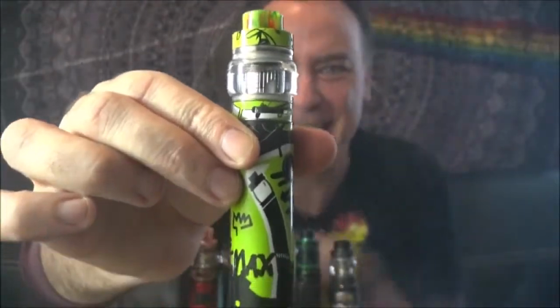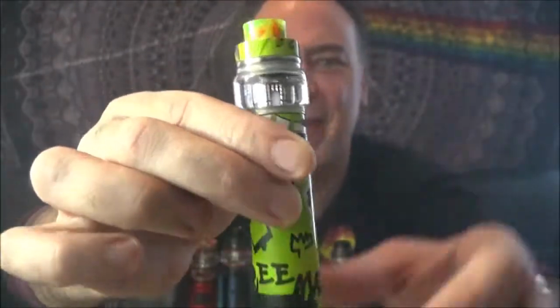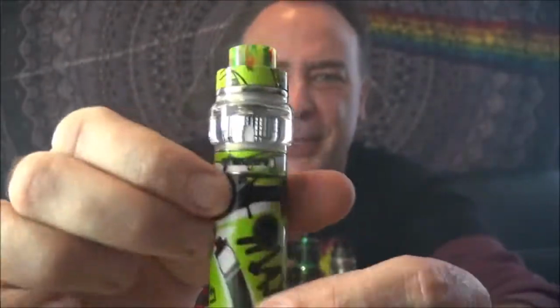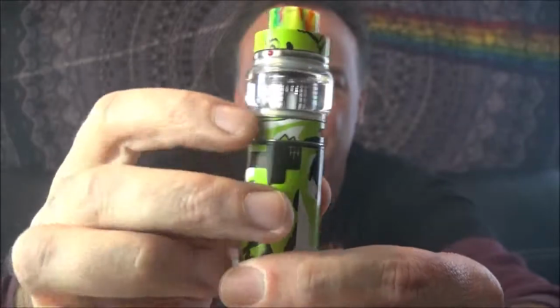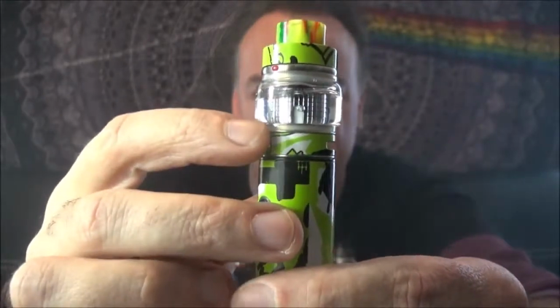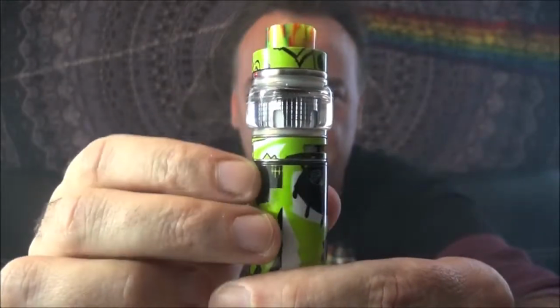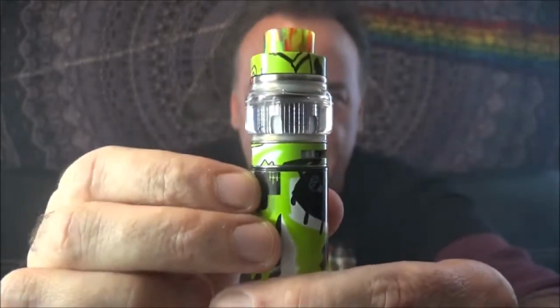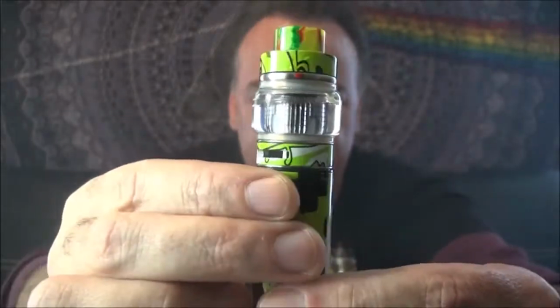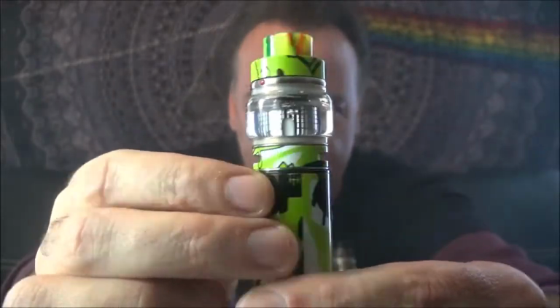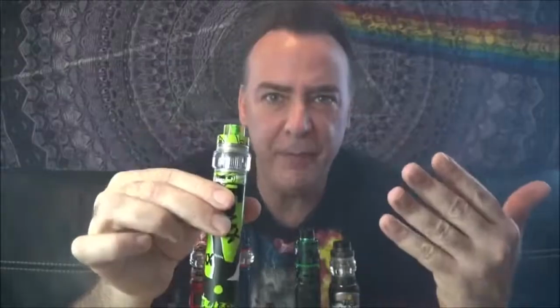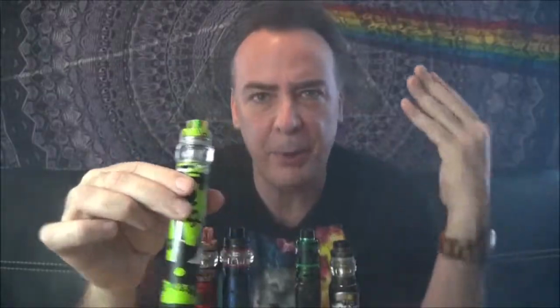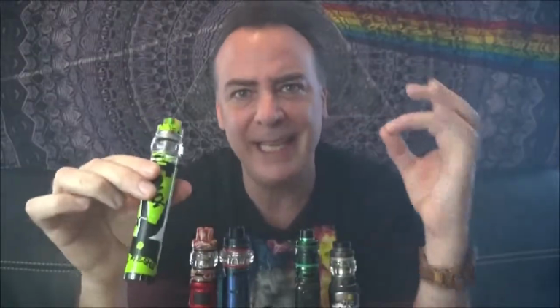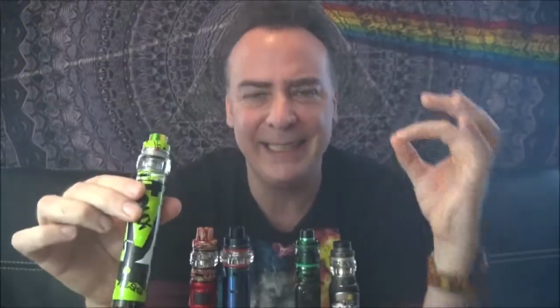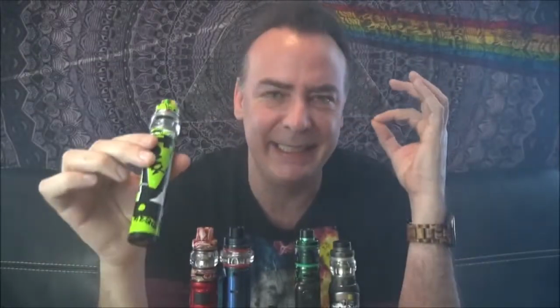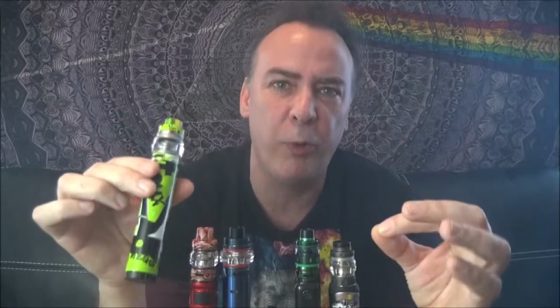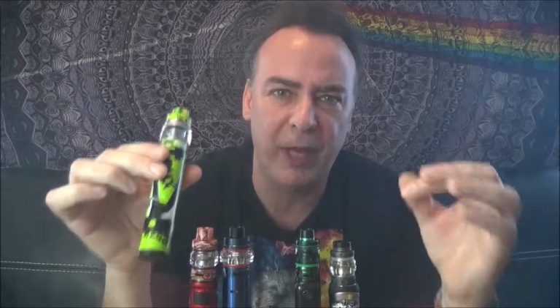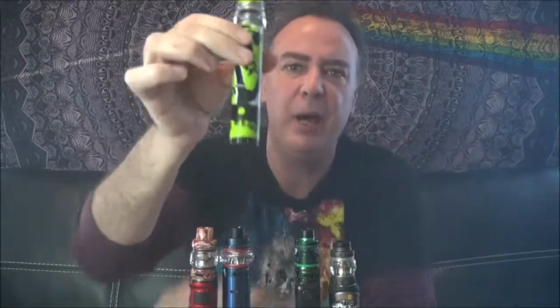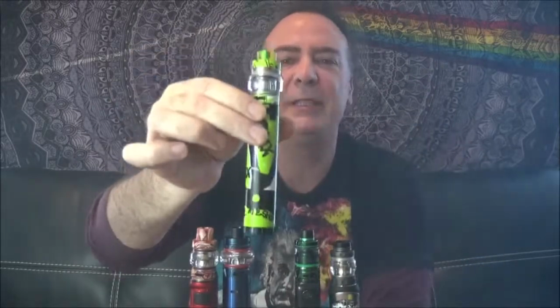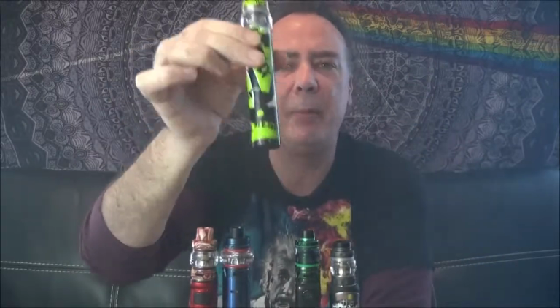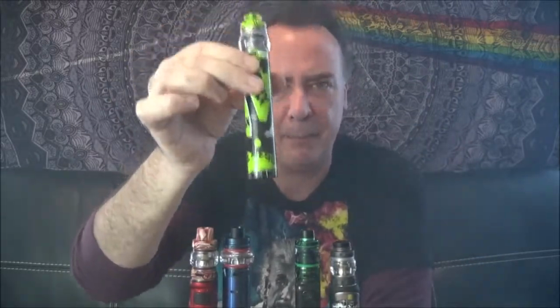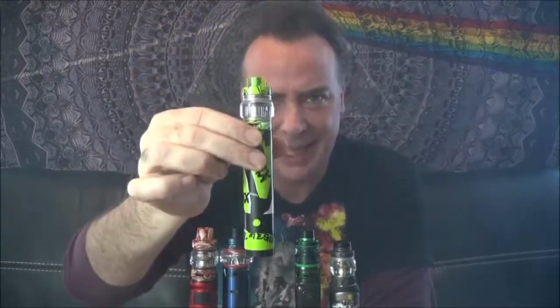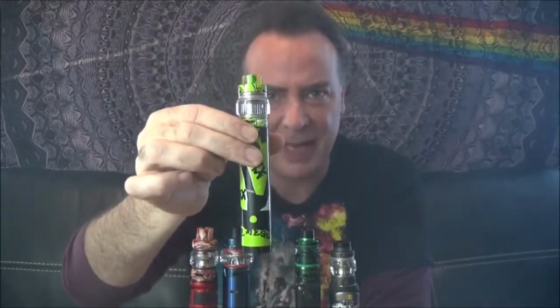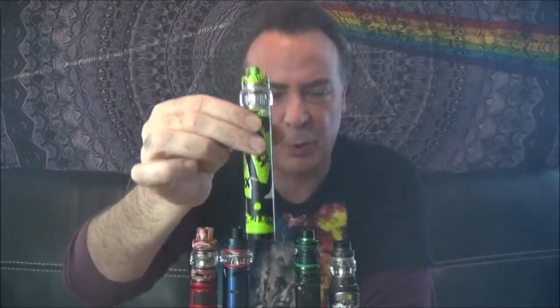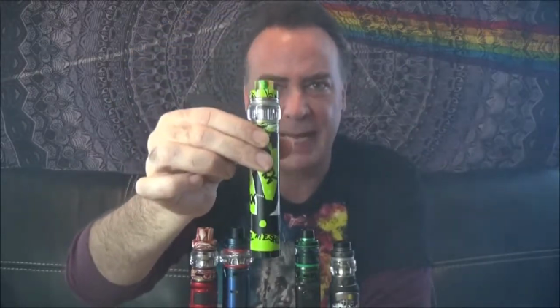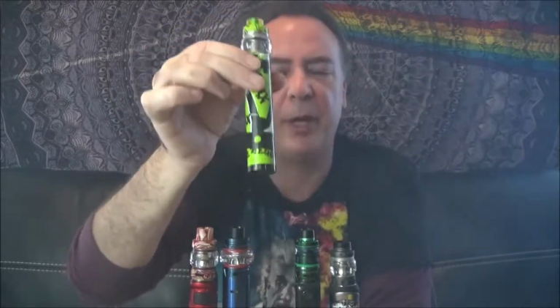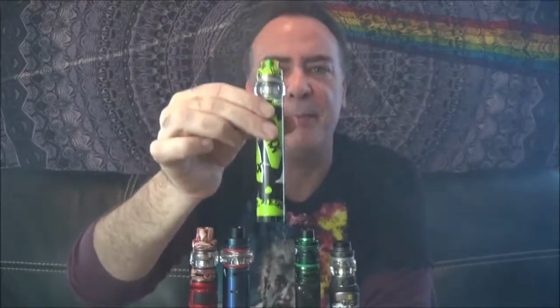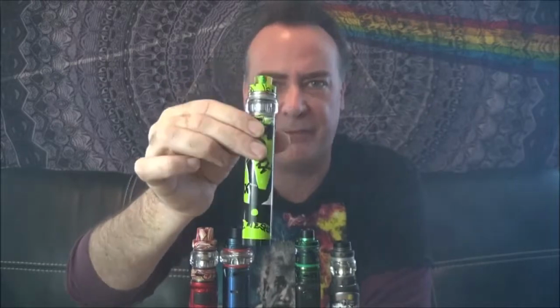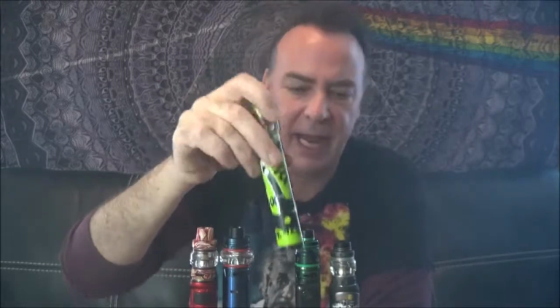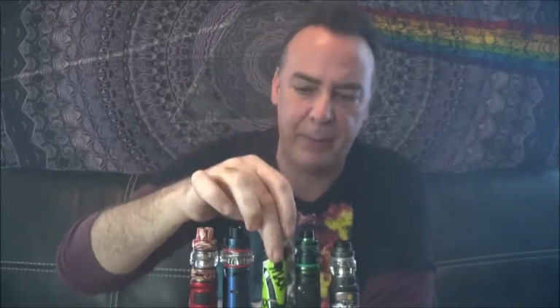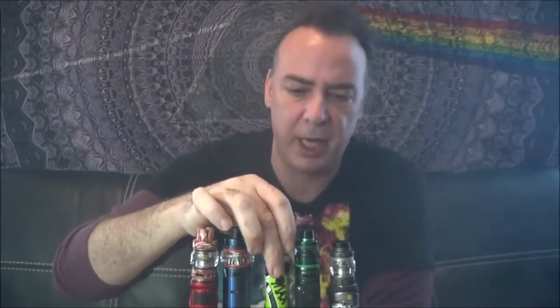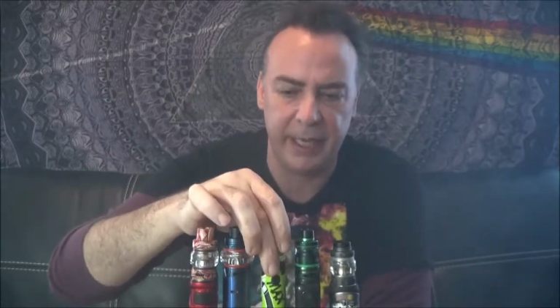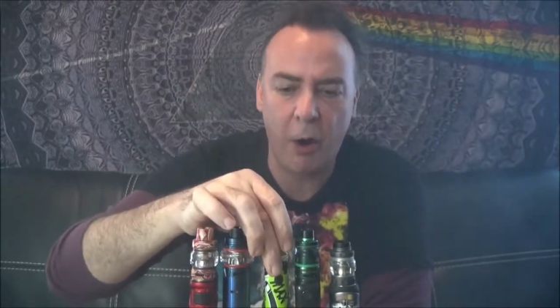That thing is vaping up a storm — you can see the little bubbles coming out of it. Good vapor production, nice consistency, incredible flavor. Probably not the biggest clouds of any of the ones we're looking at here, but a great mix of flavor and vapor production.